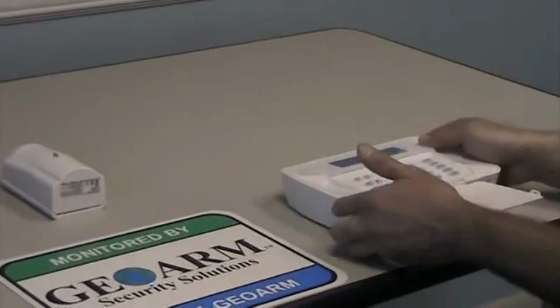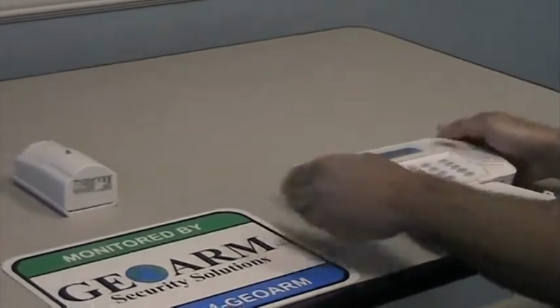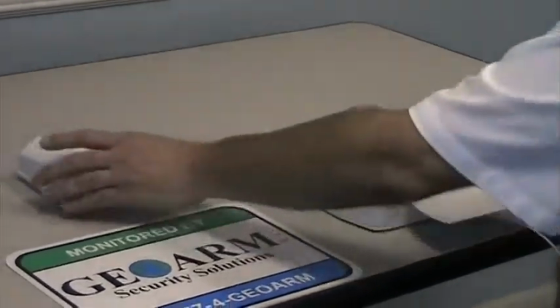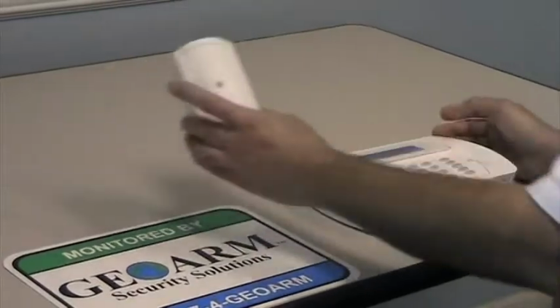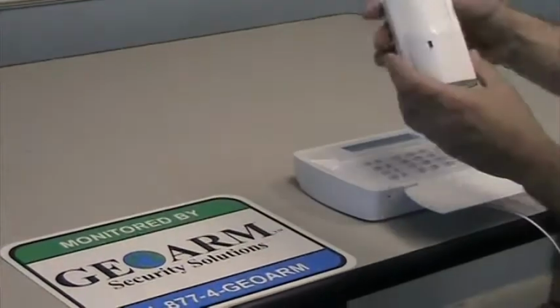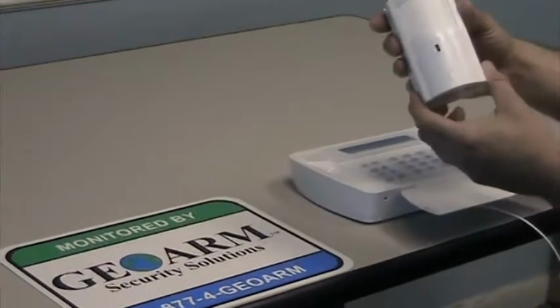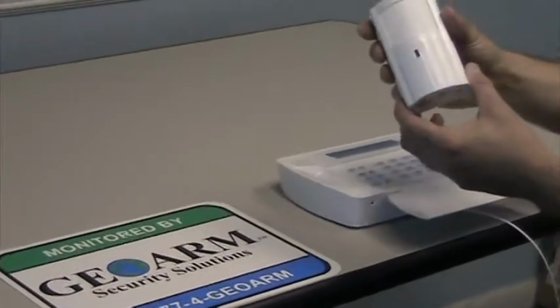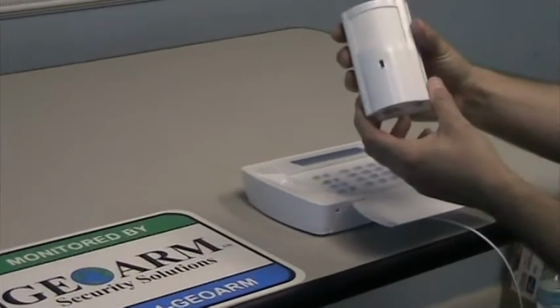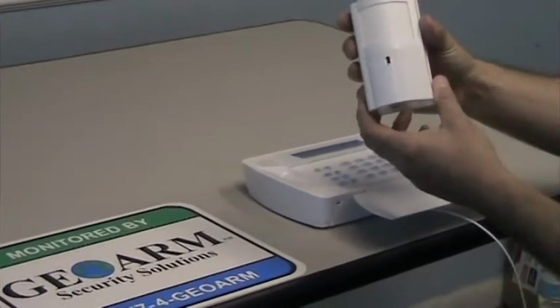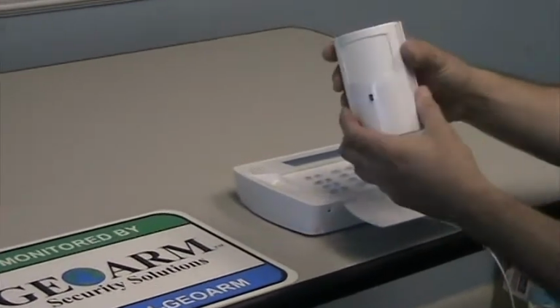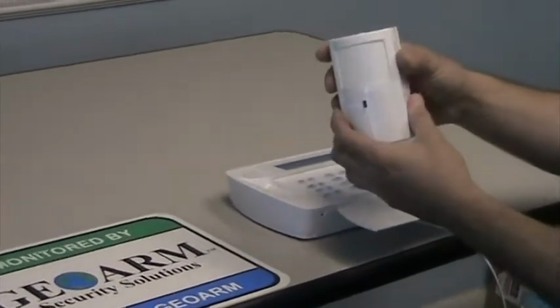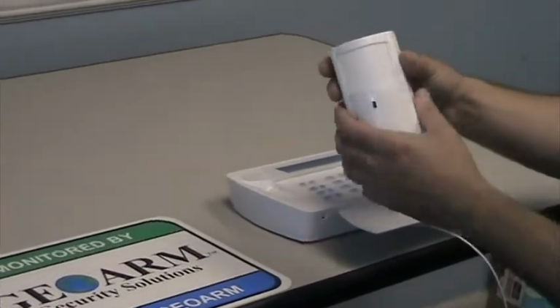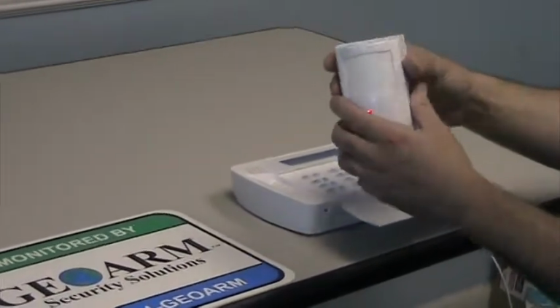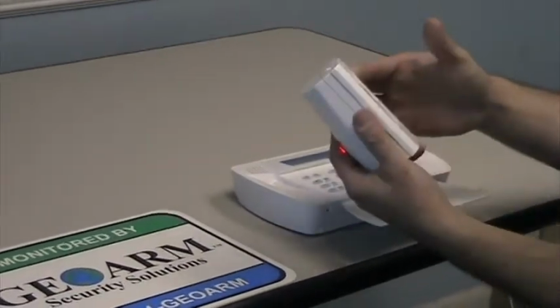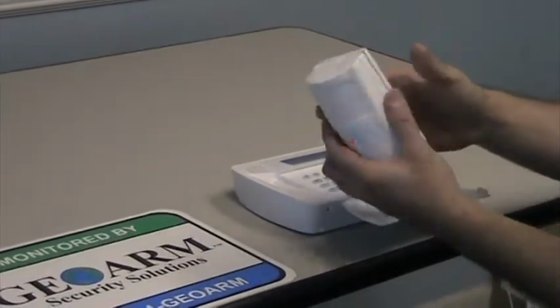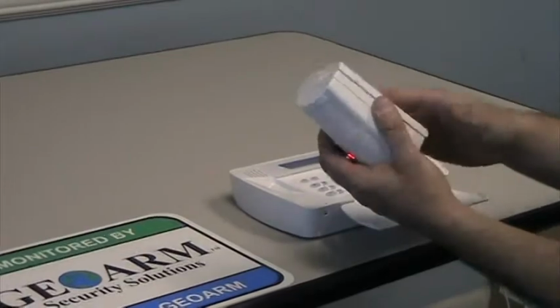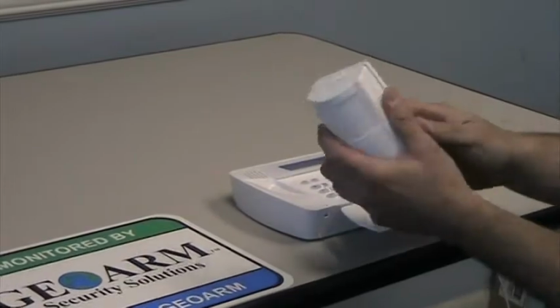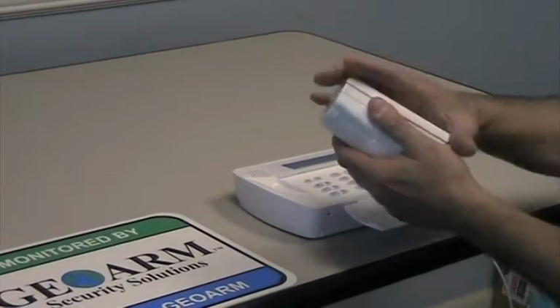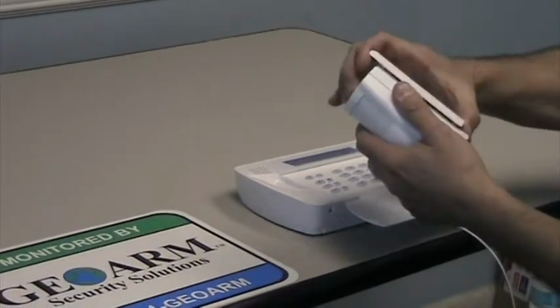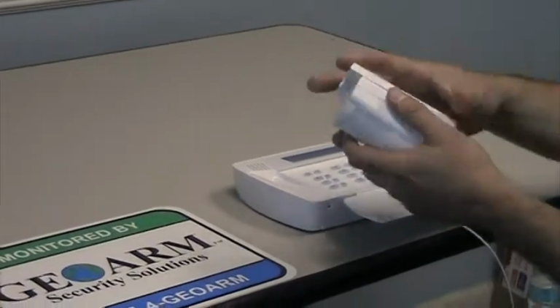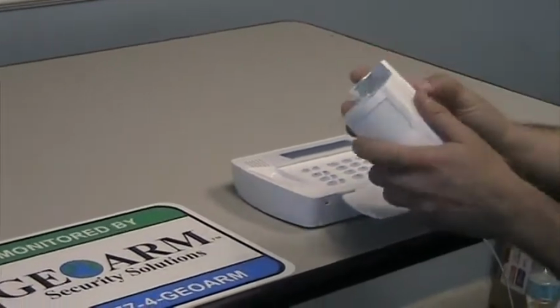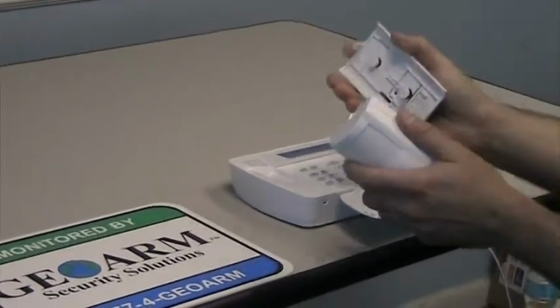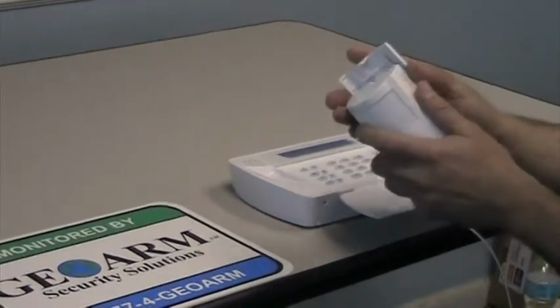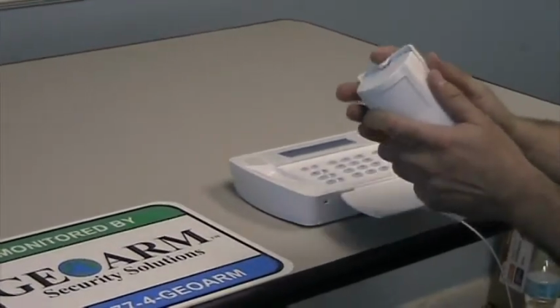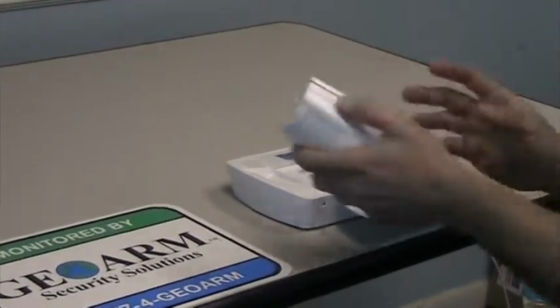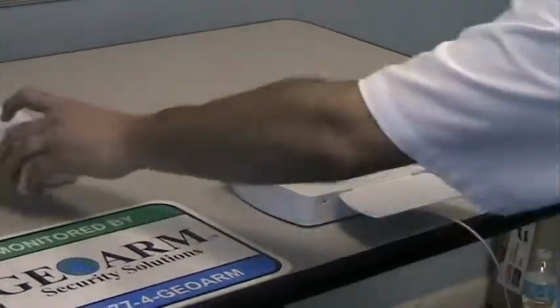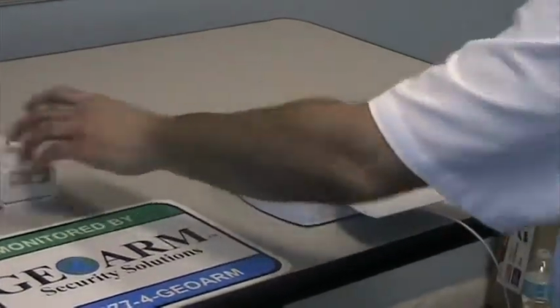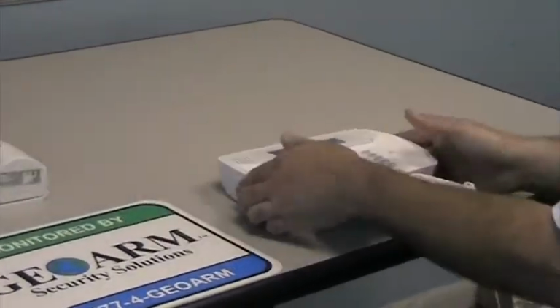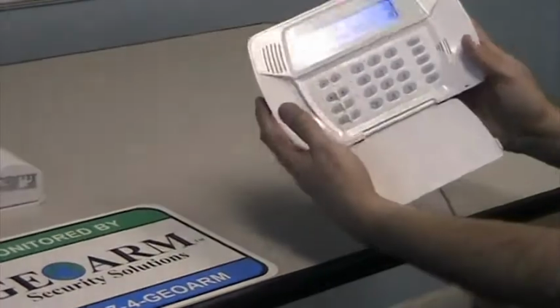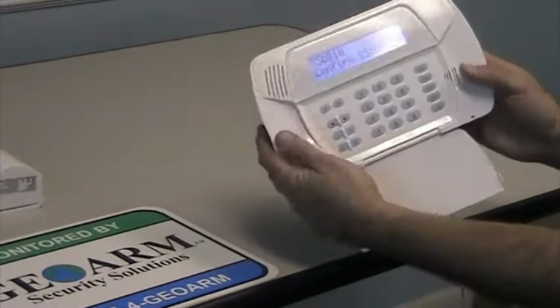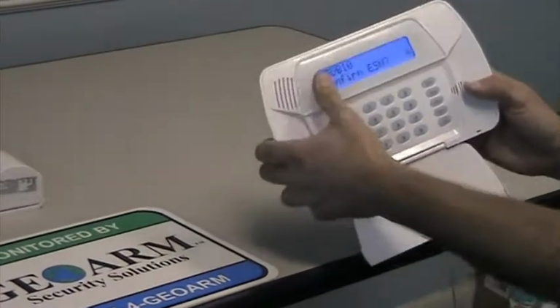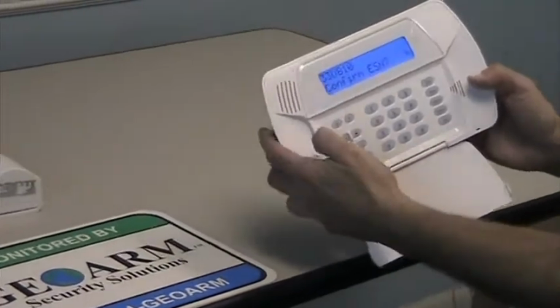All you need to do on these wireless motions is tamper it. It has a cover — a back mounting bracket that you just slide off. As soon as you slide that off, you're going to see it learn in the serial number.